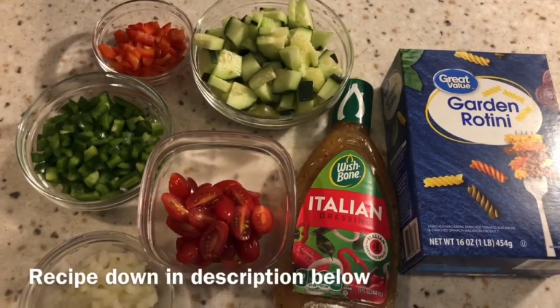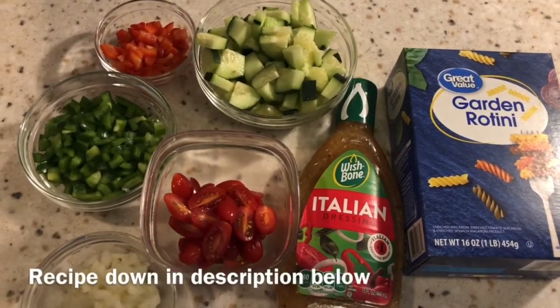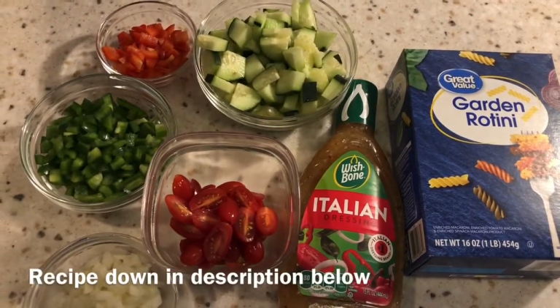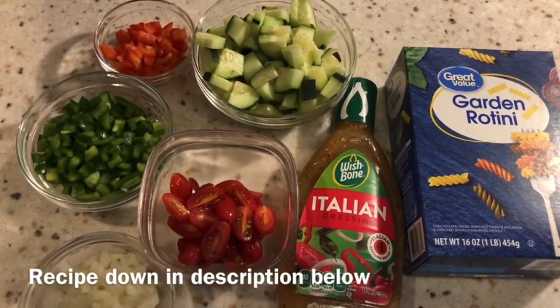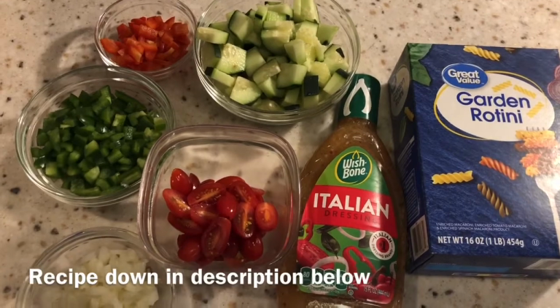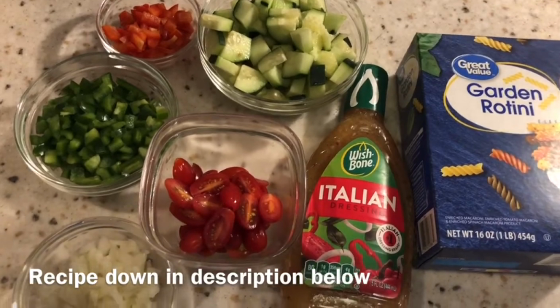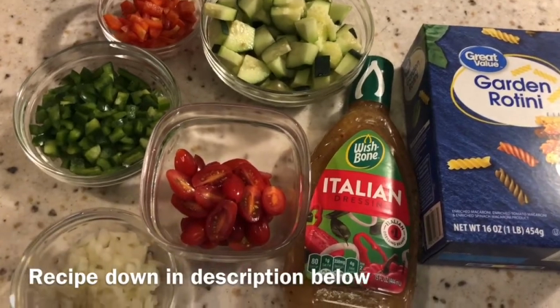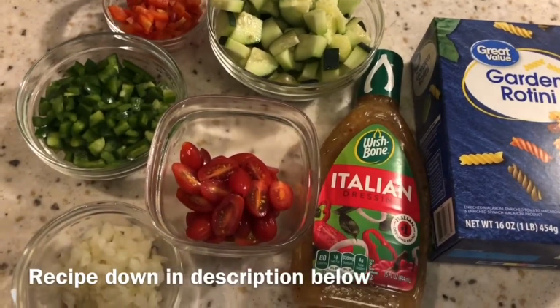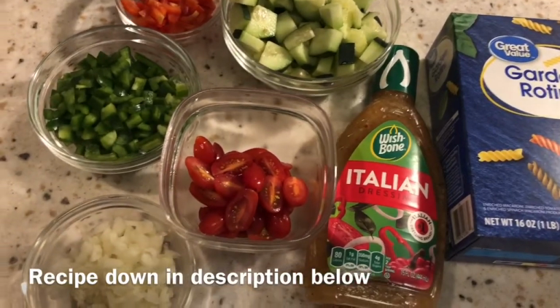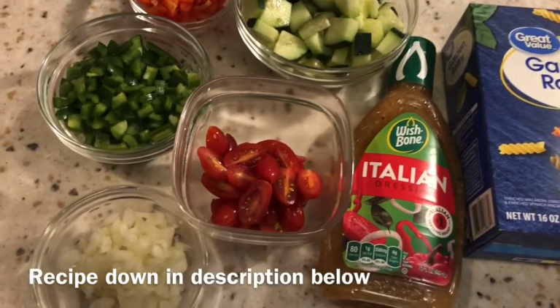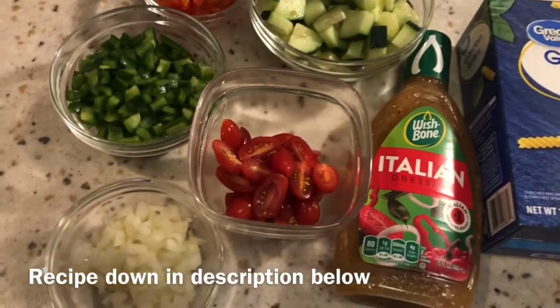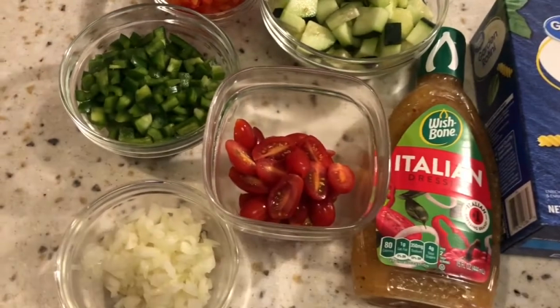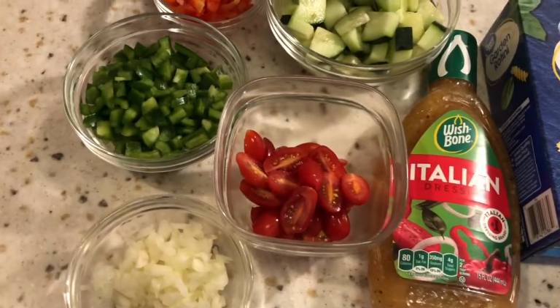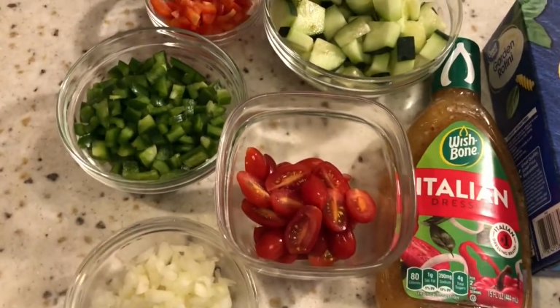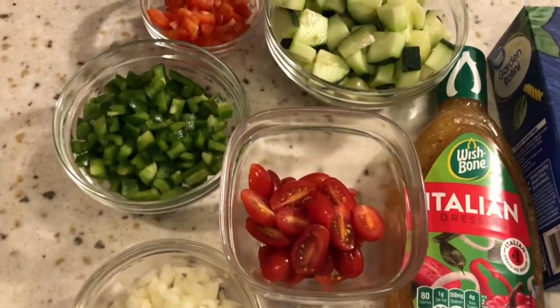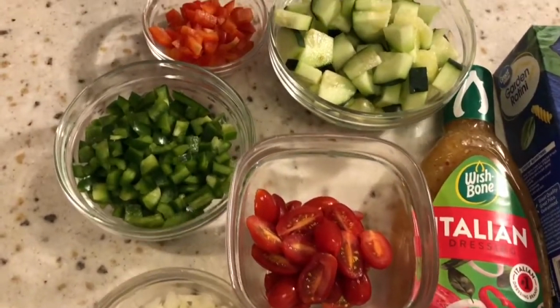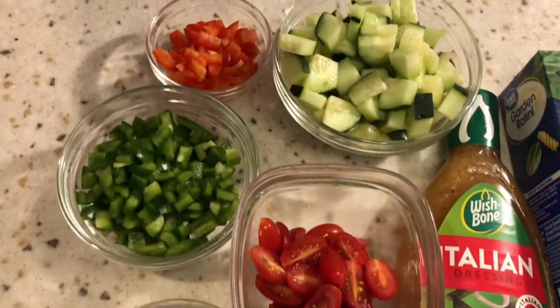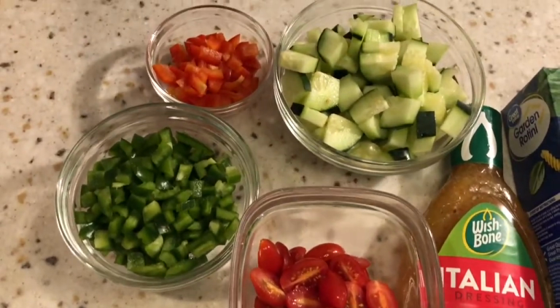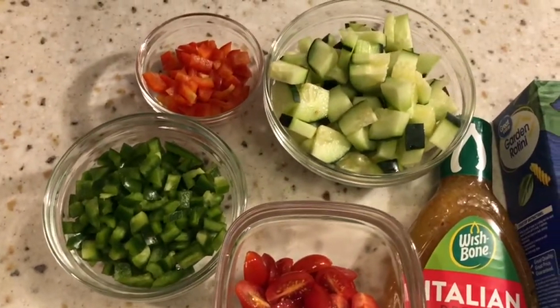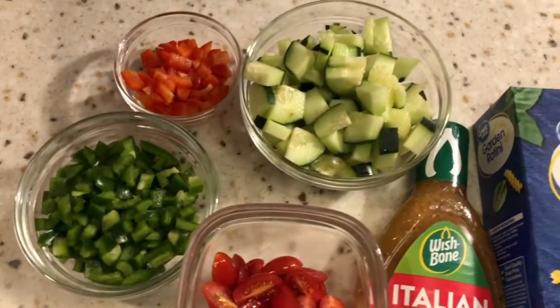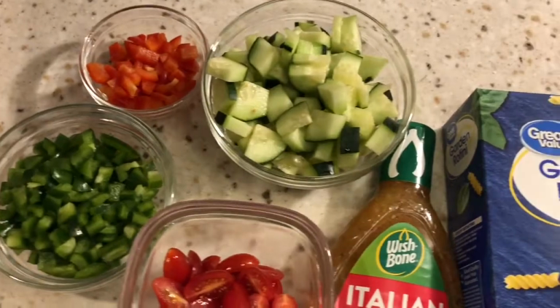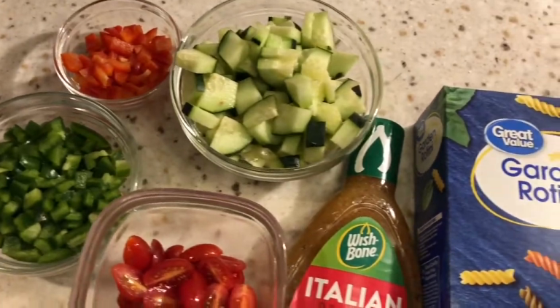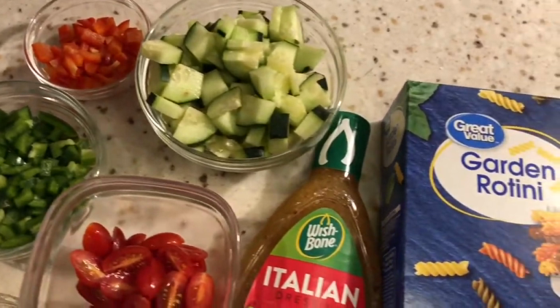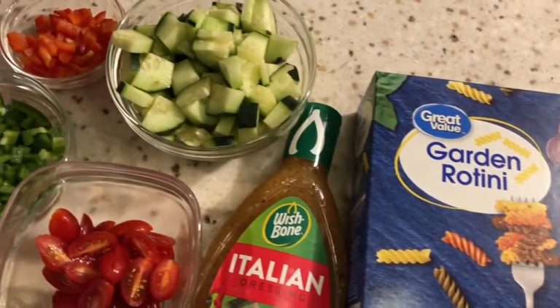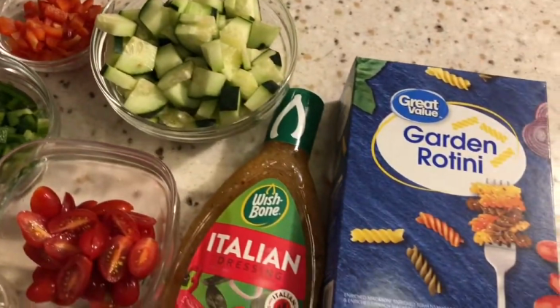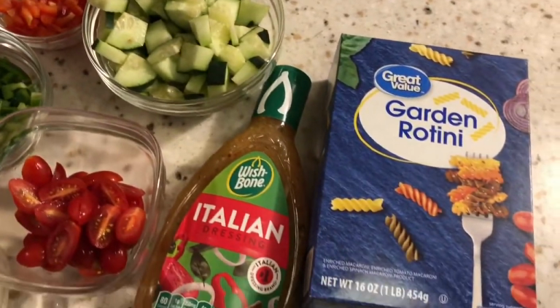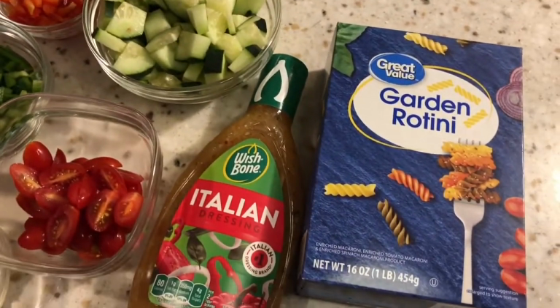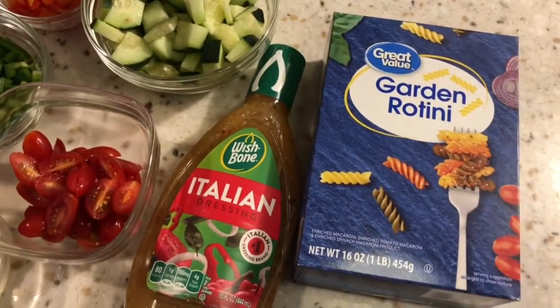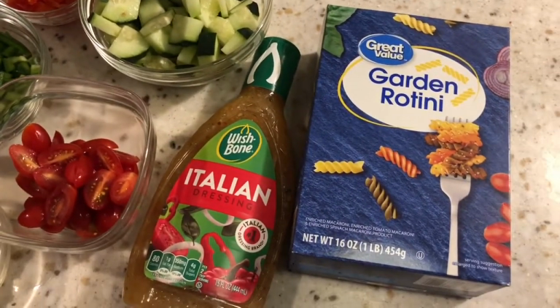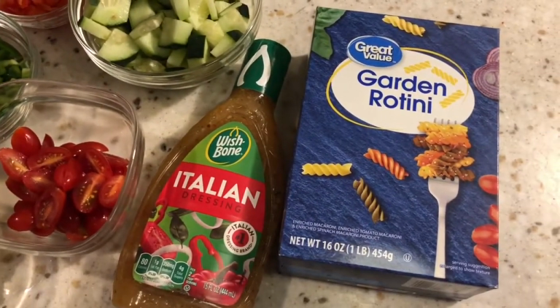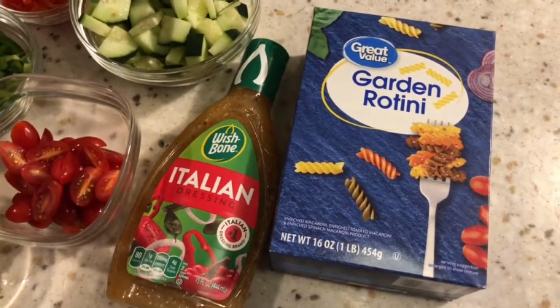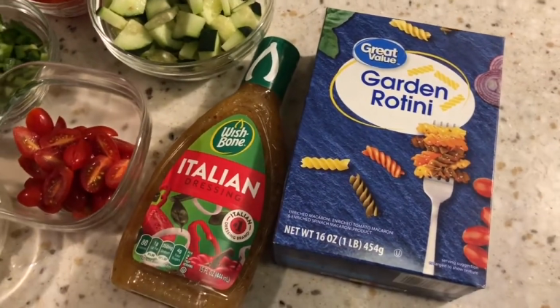I have here already chopped up my white onion, tomato, the green and red bell pepper, cucumber, a bottle of the Wishbone Italian dressing, and a box of the garden rotini.